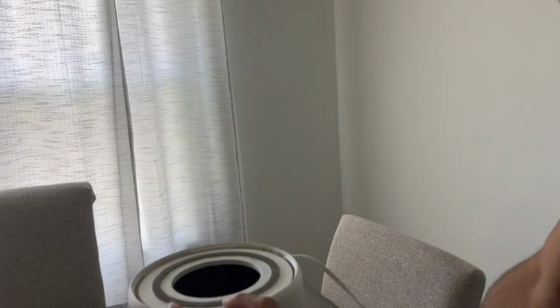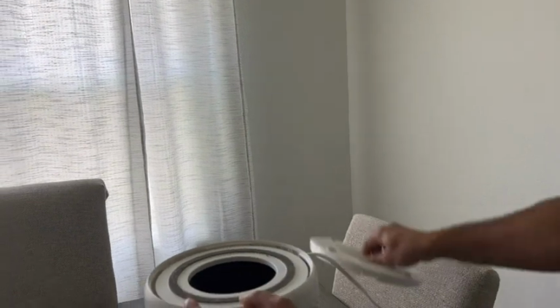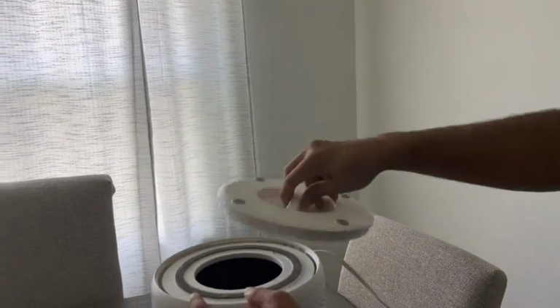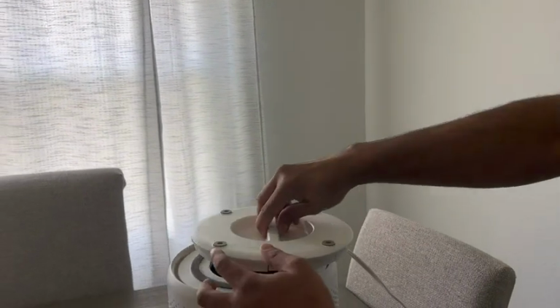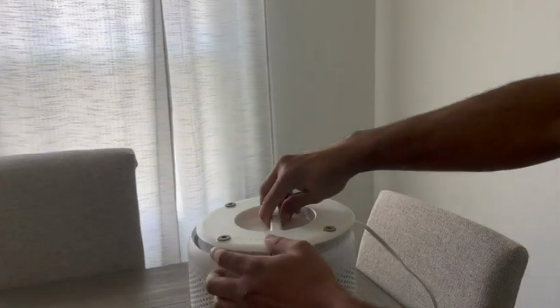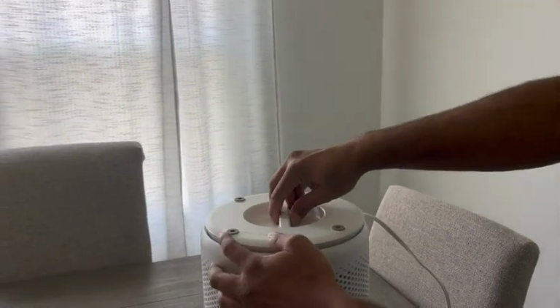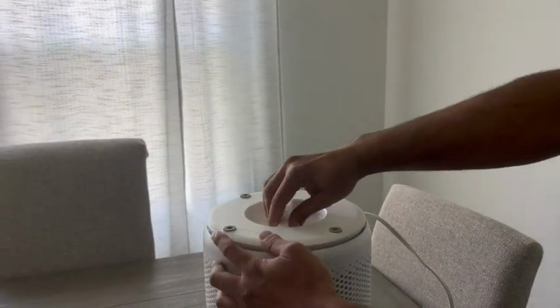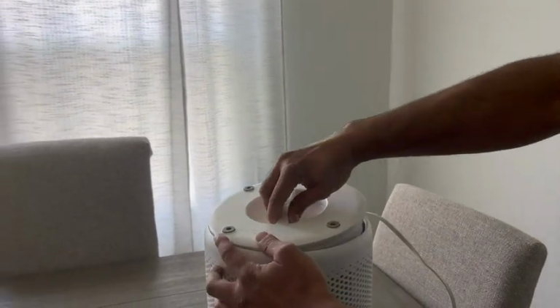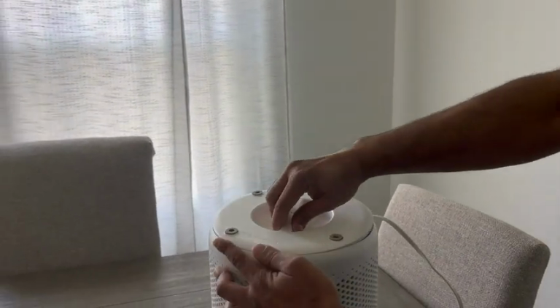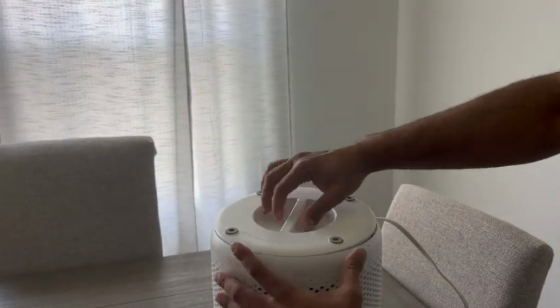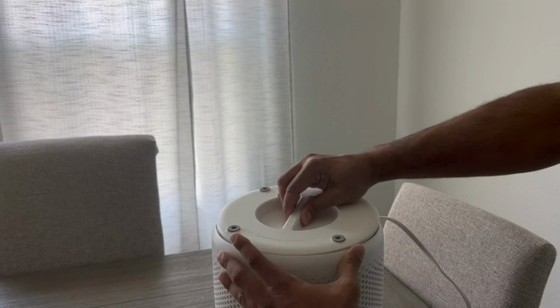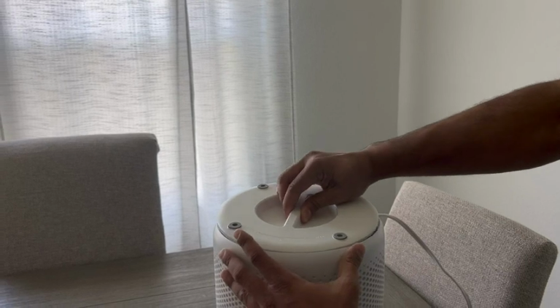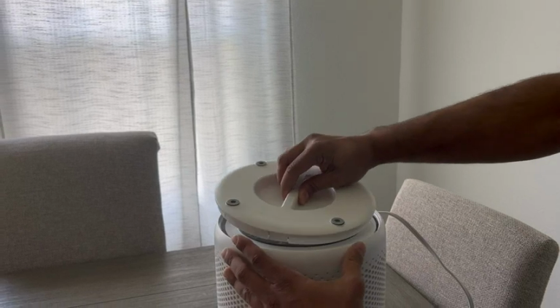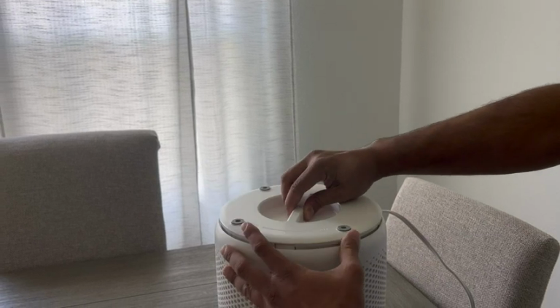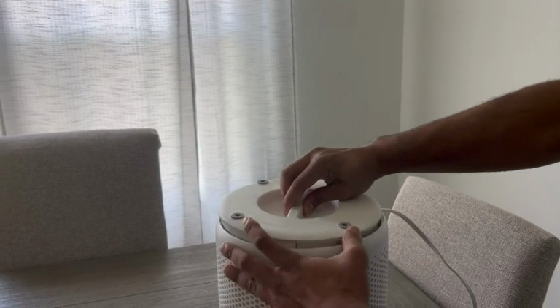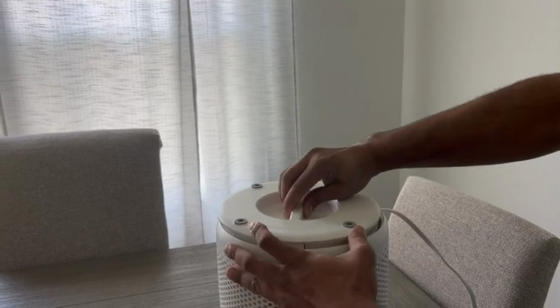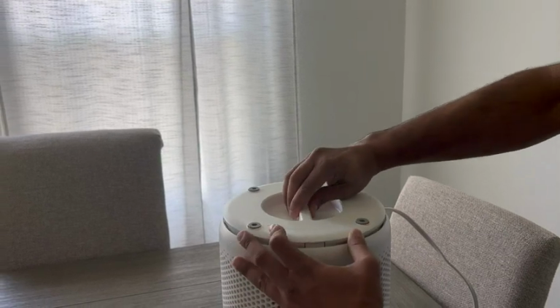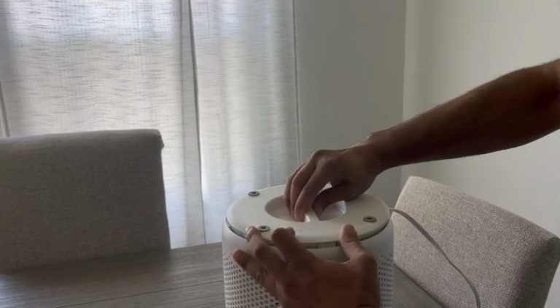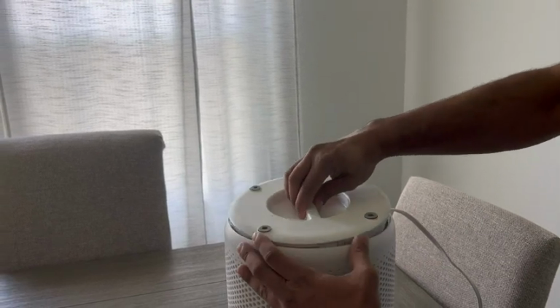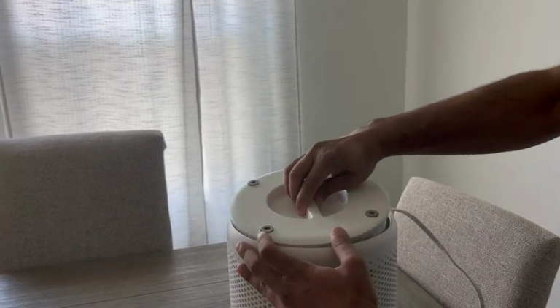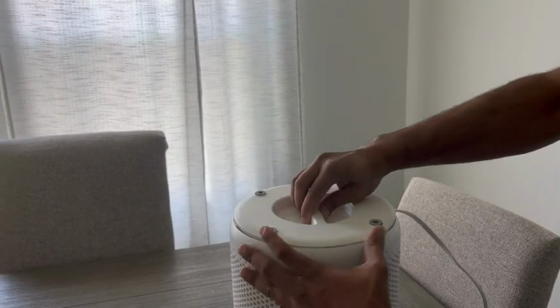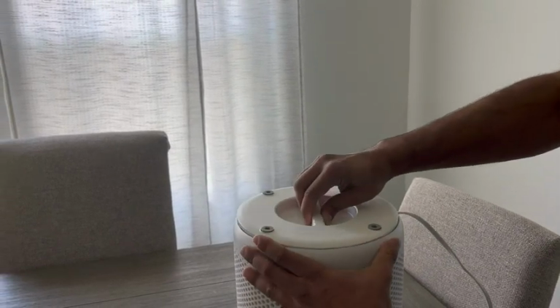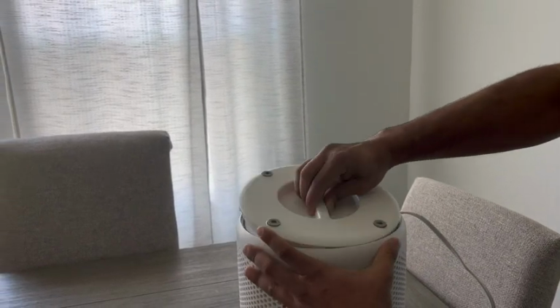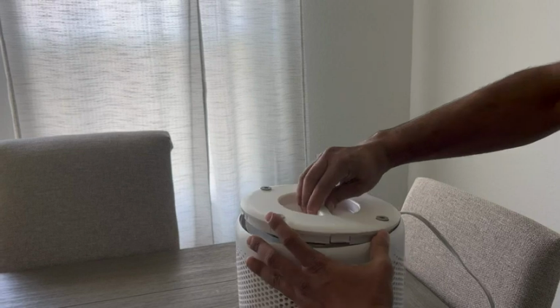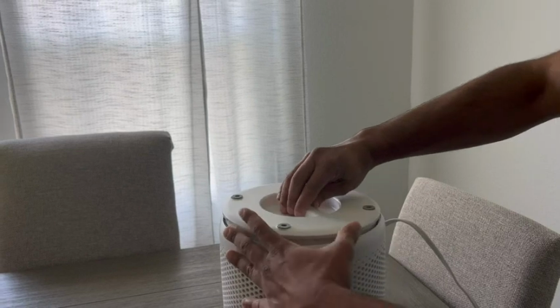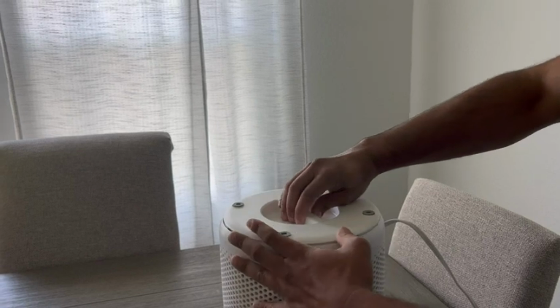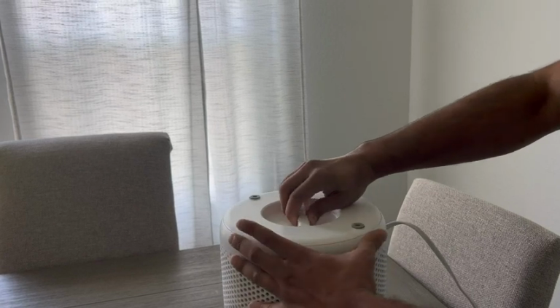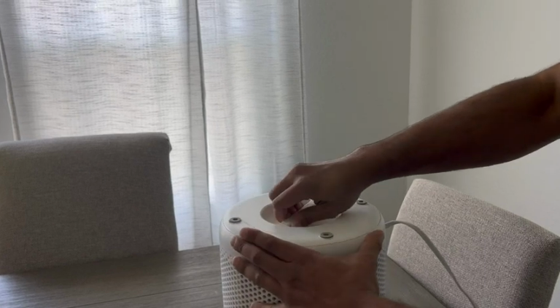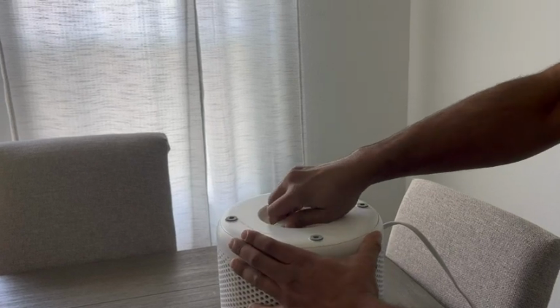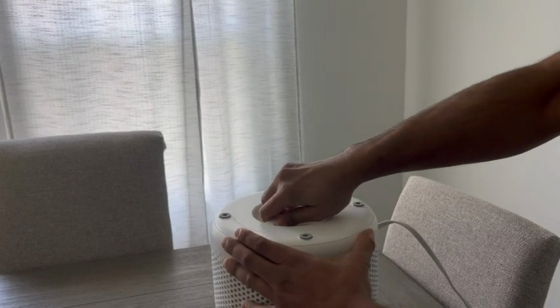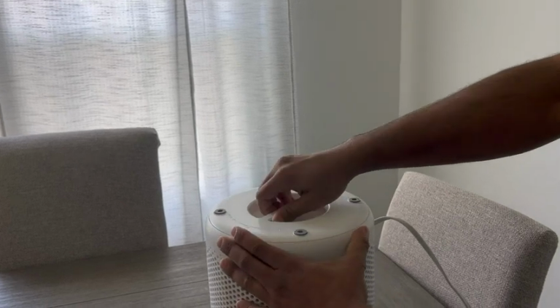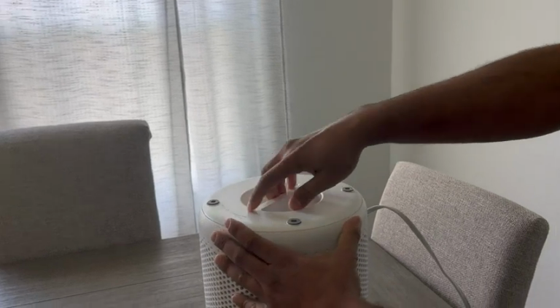Very easy to change the filters. You just pop that cap off. And now to close it, you just line up the grooves and then you're going to turn it clockwise to the right, and that's going to lock the unit back down in place.